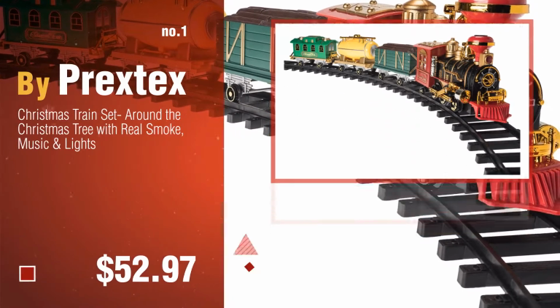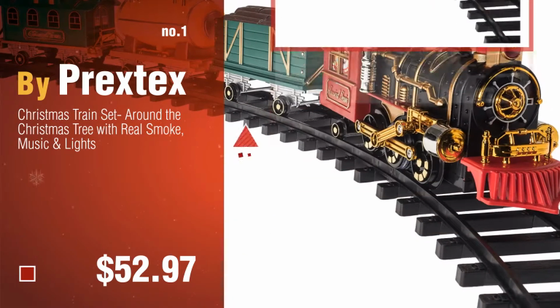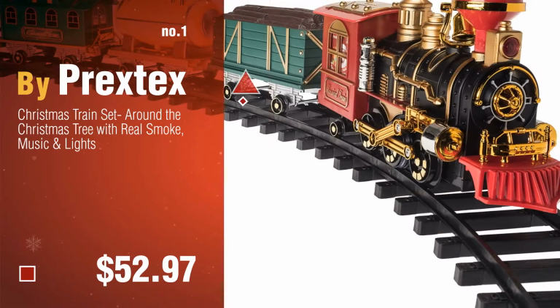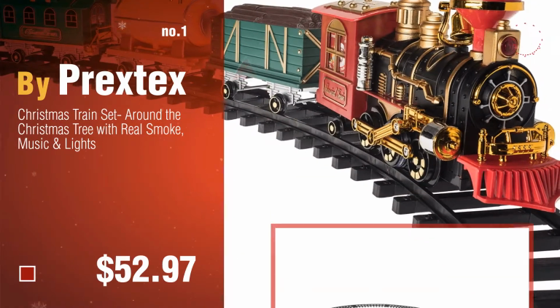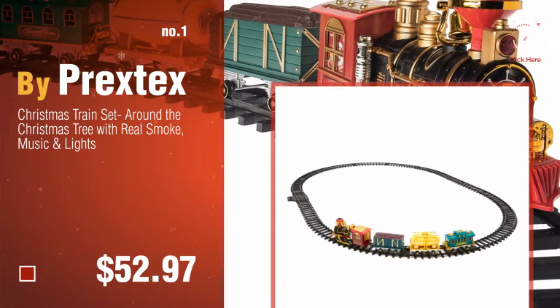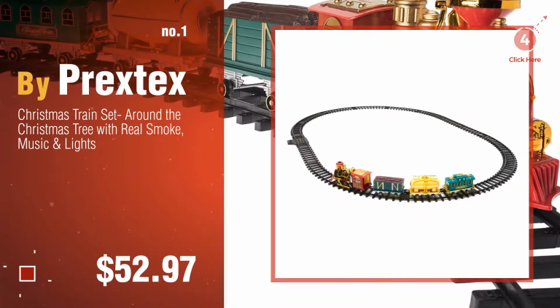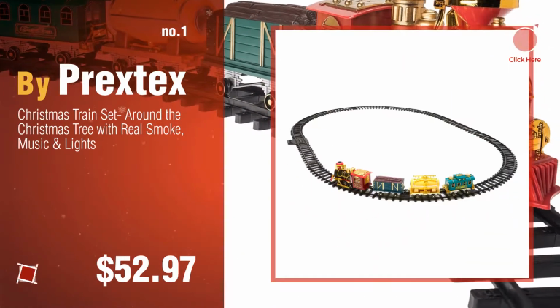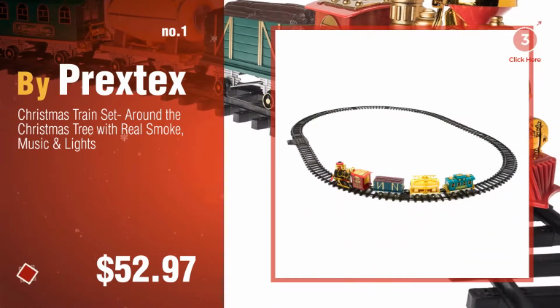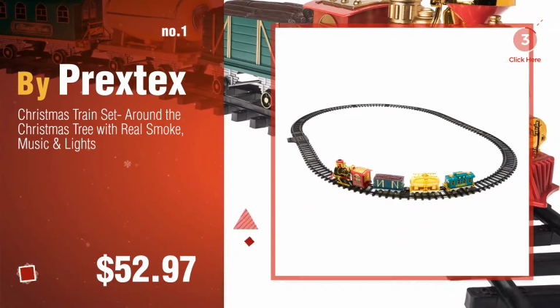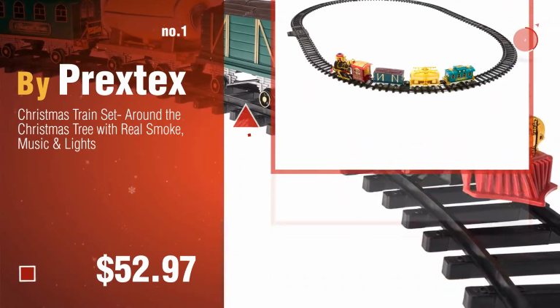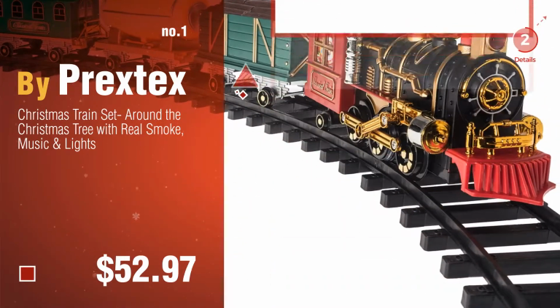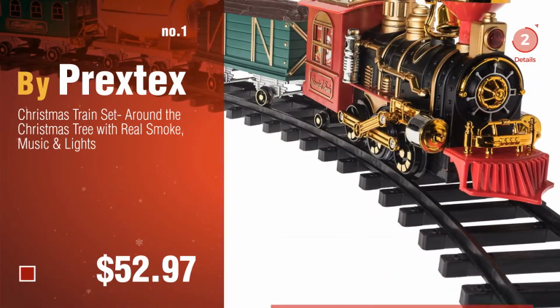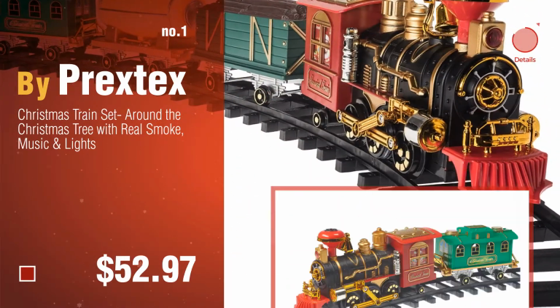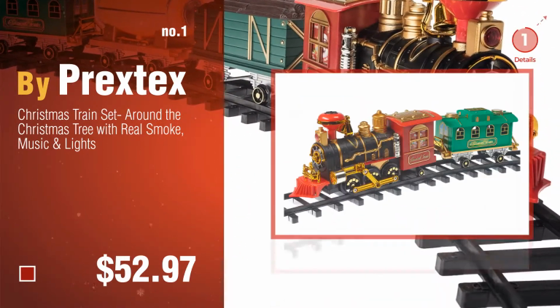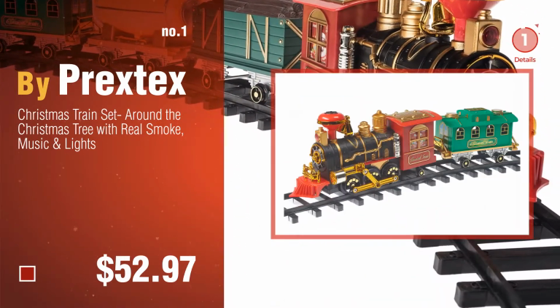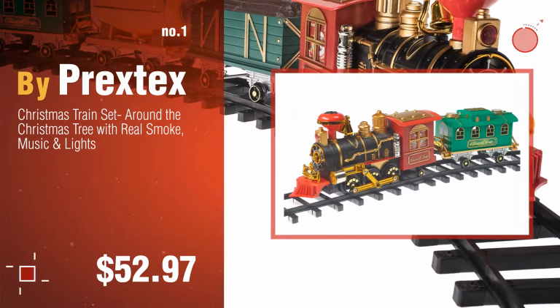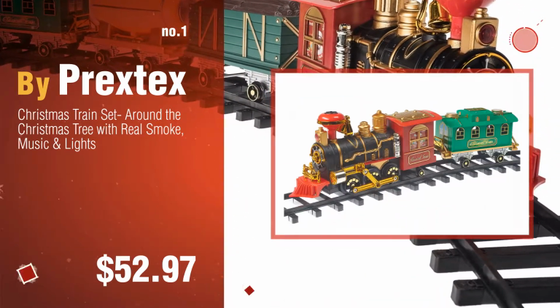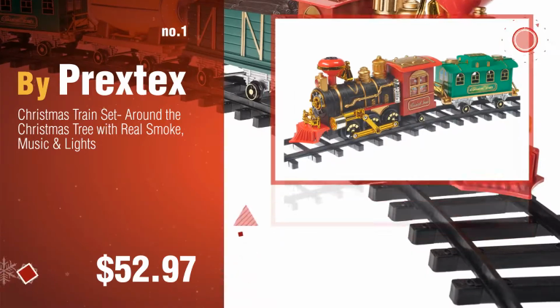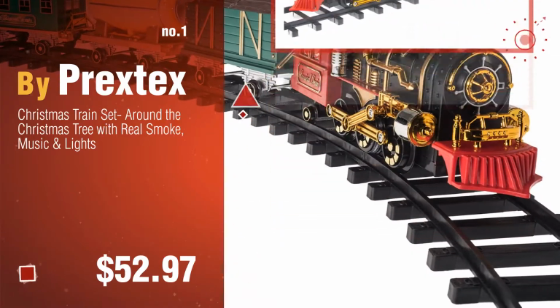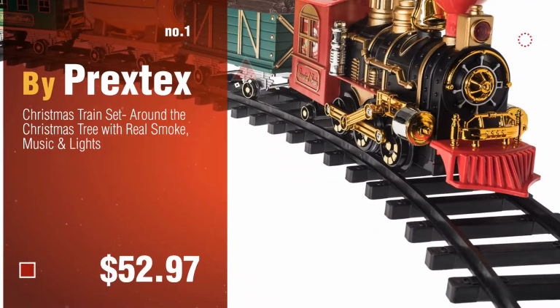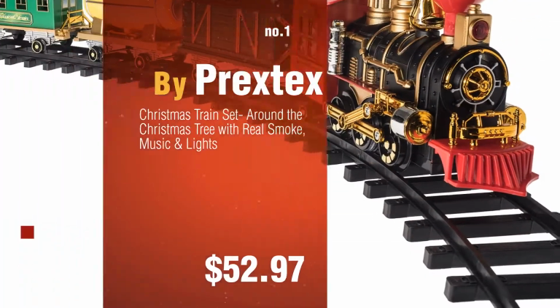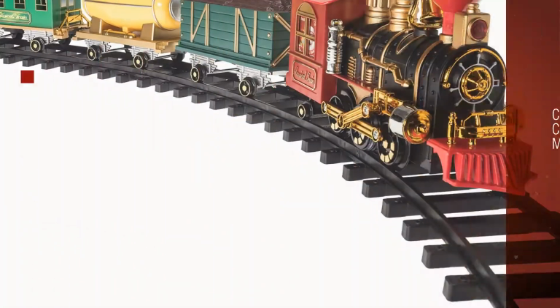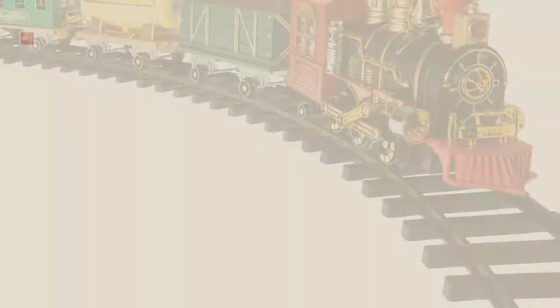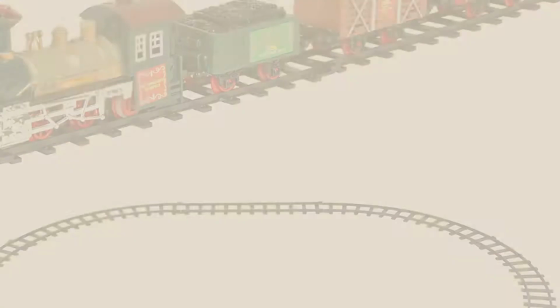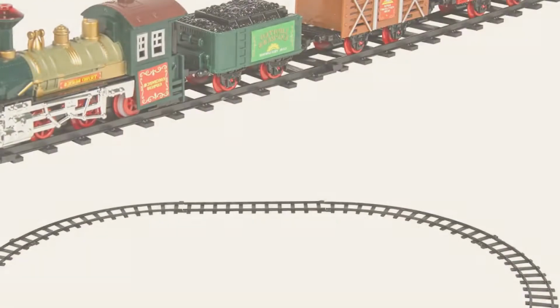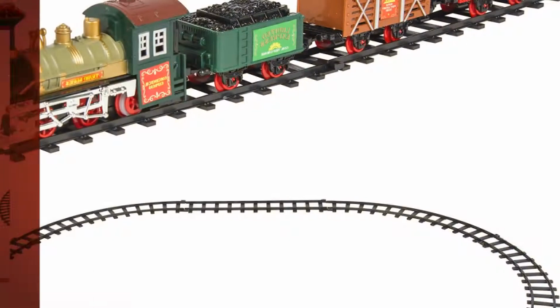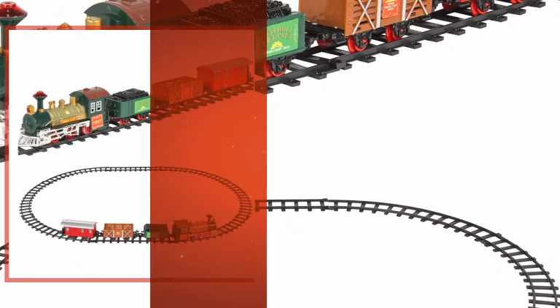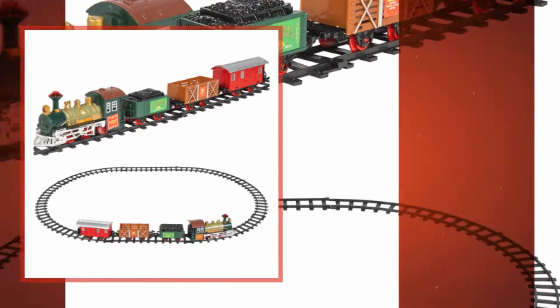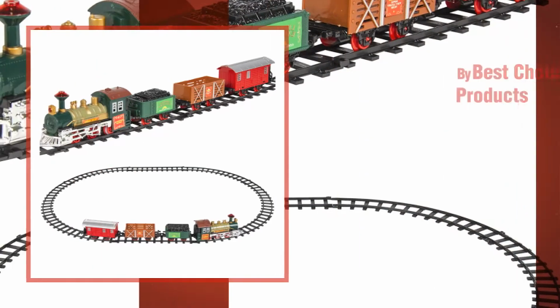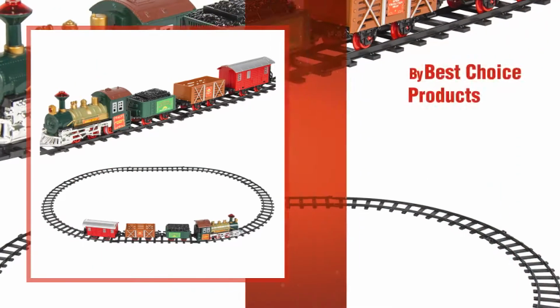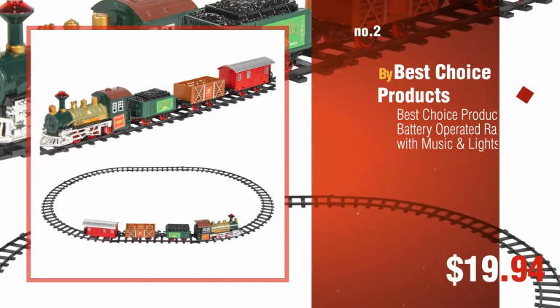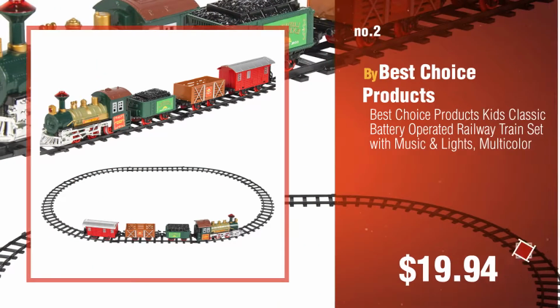Watch this video. Choose your favorite. Number 2, by Best Choice Products.